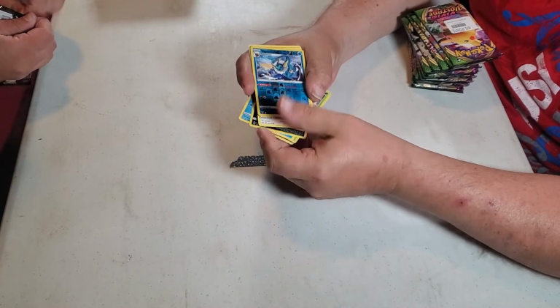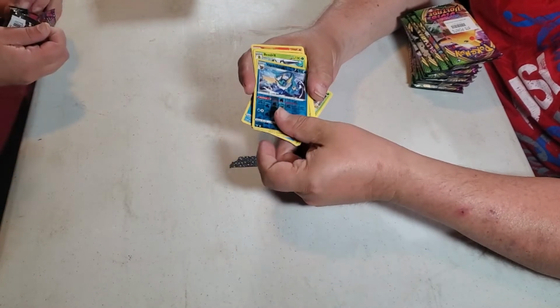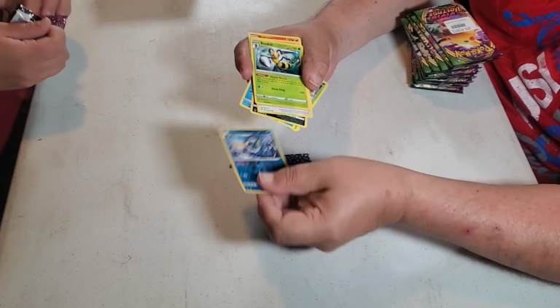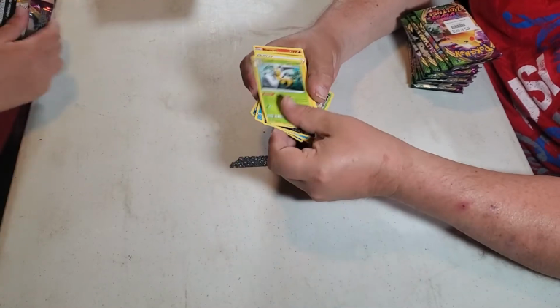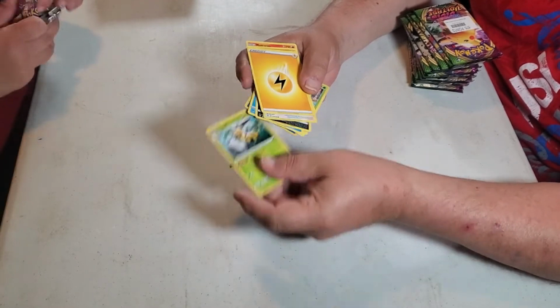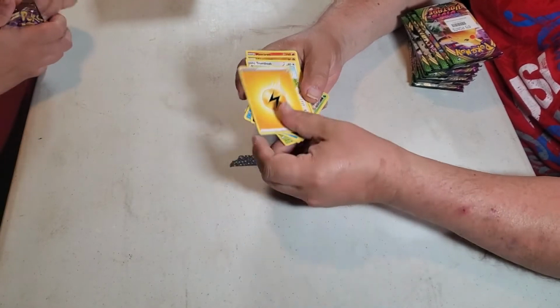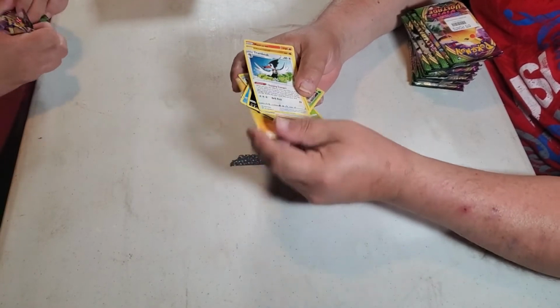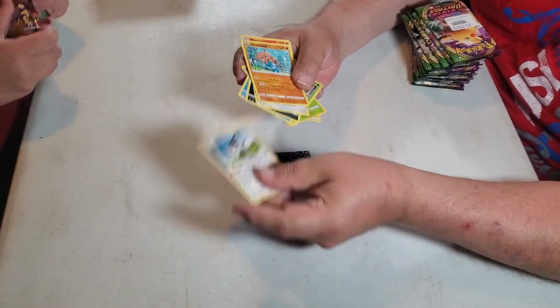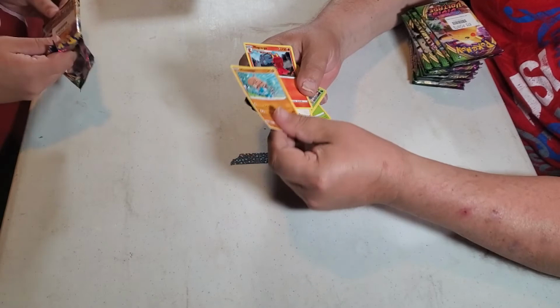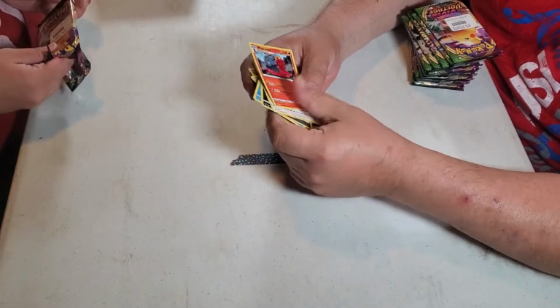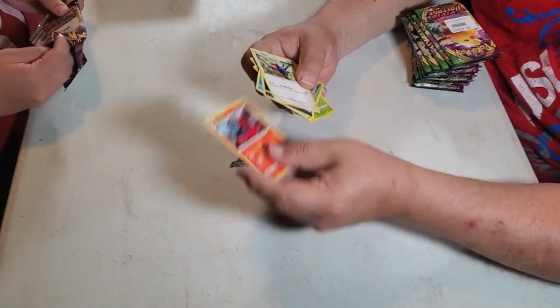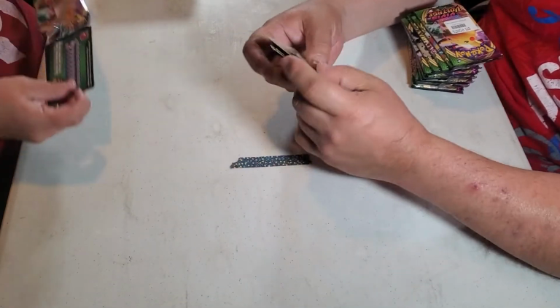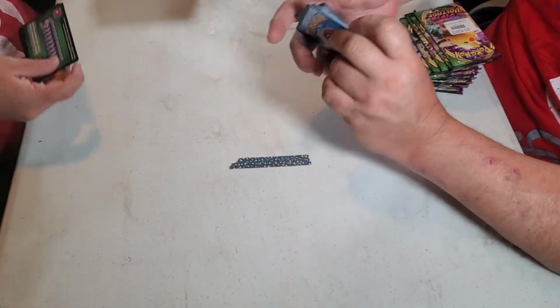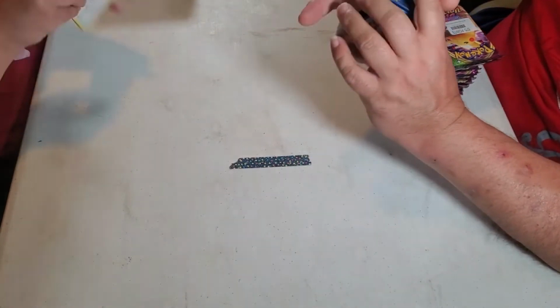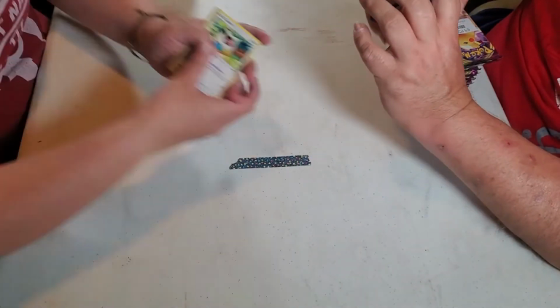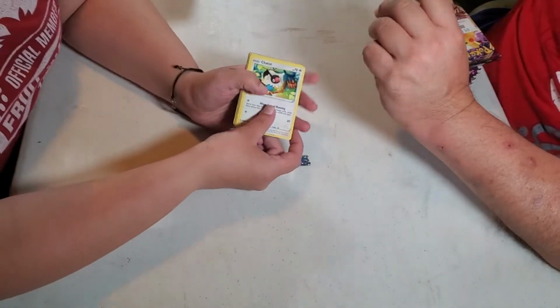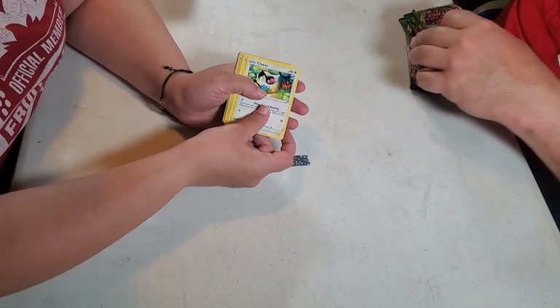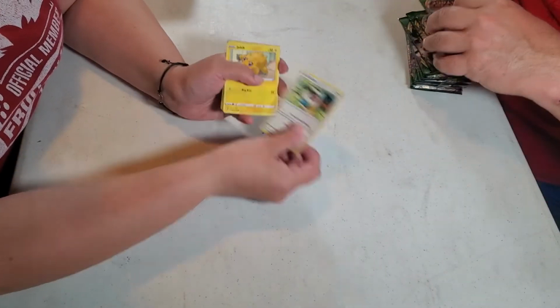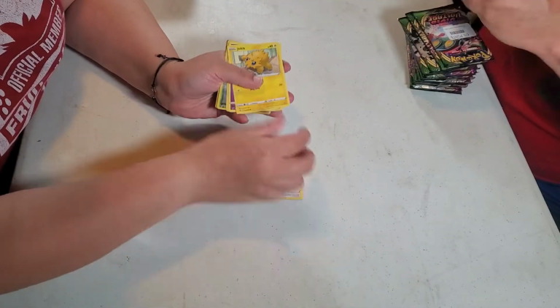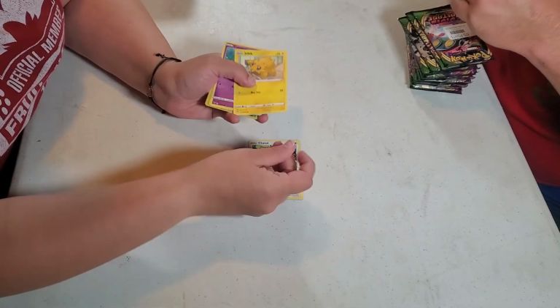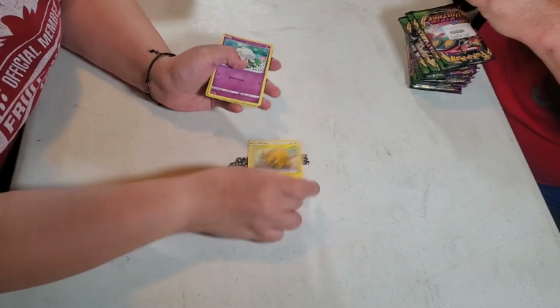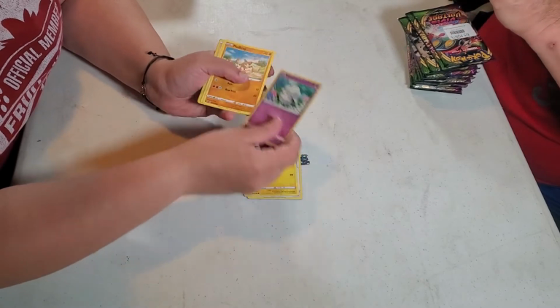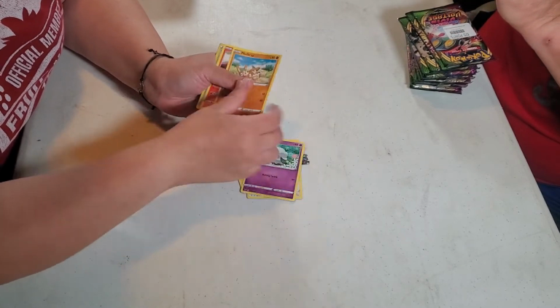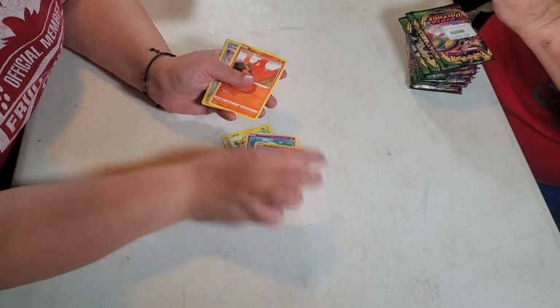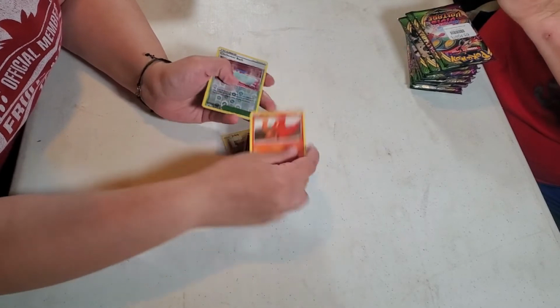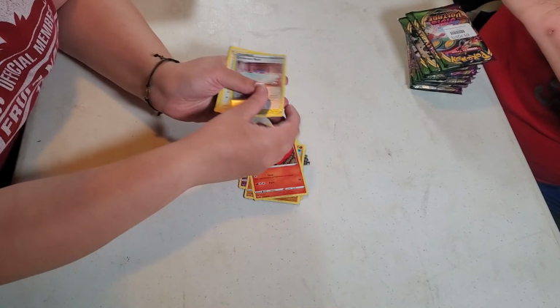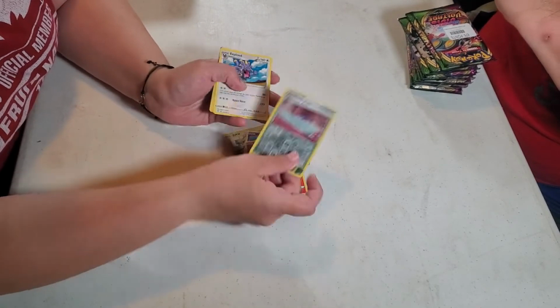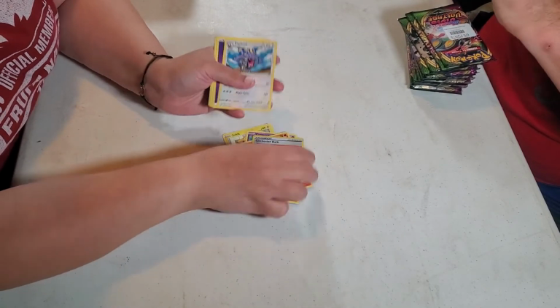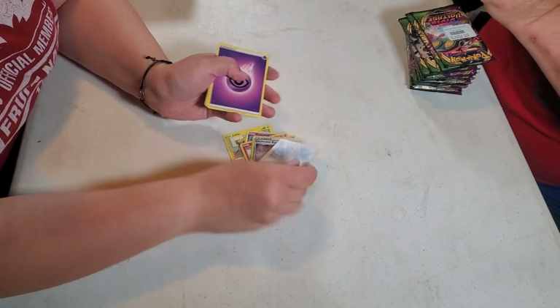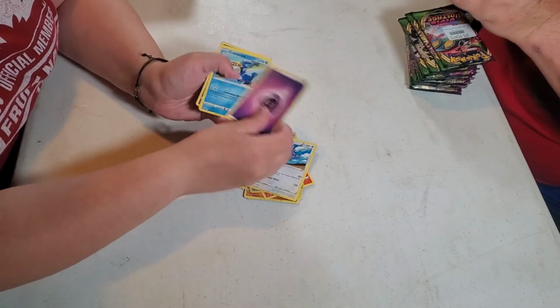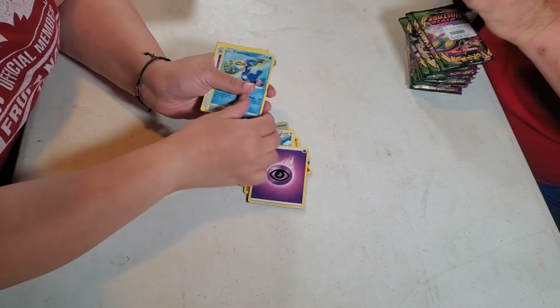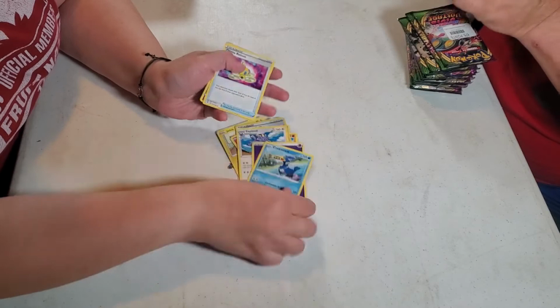Not too much to see here until we get towards the middle or the back. We've opened several boxes of these — you've seen them all, that's why we're going so fast. We've gone through and sorted through a lot of our cards to make sure we have four of everything from Vivid Voltage. Everything else is going to be put up for auction very soon.